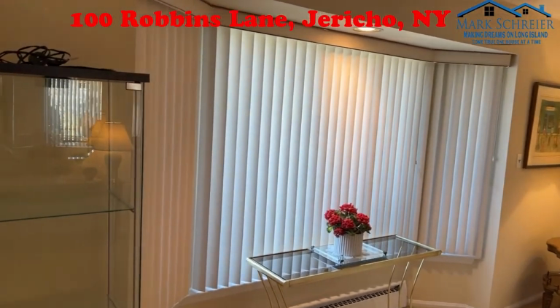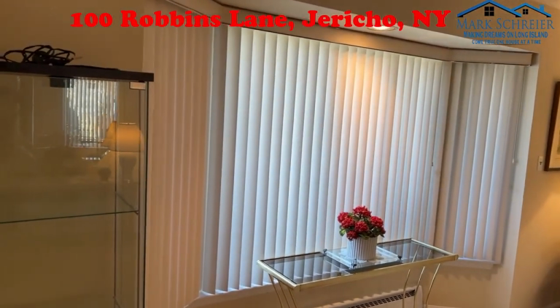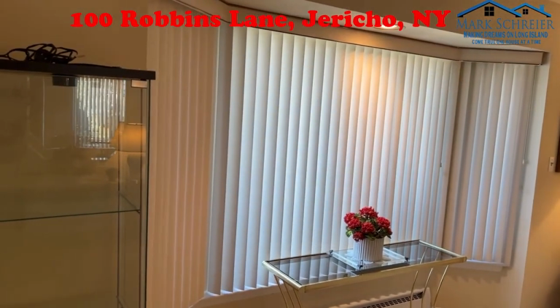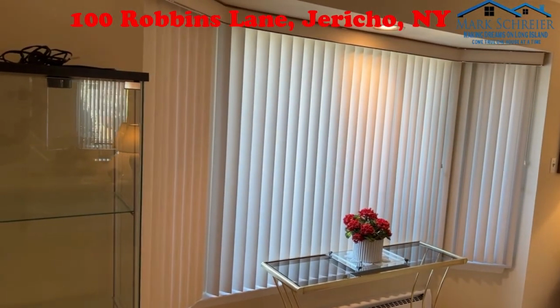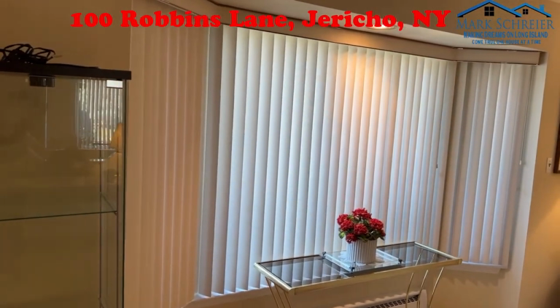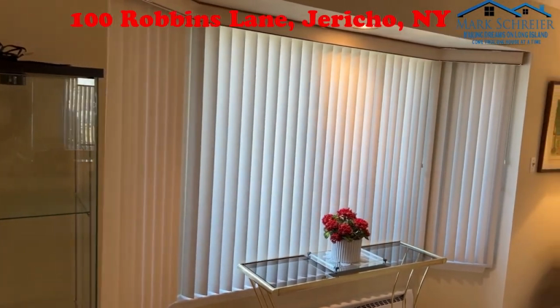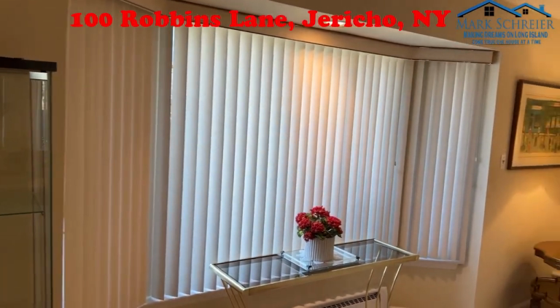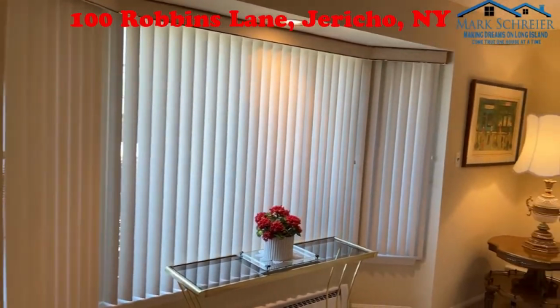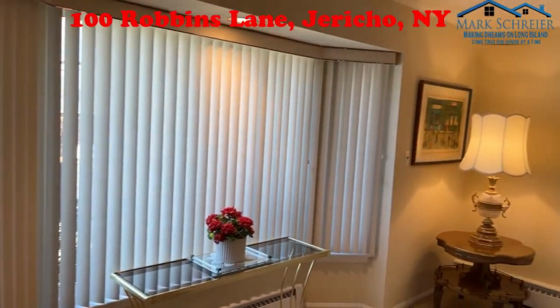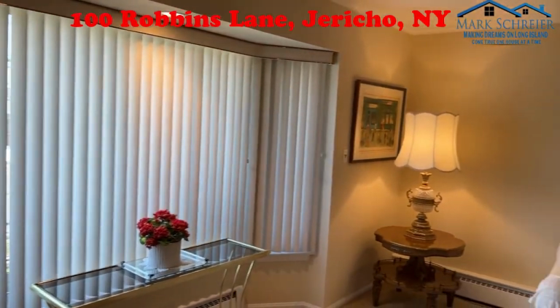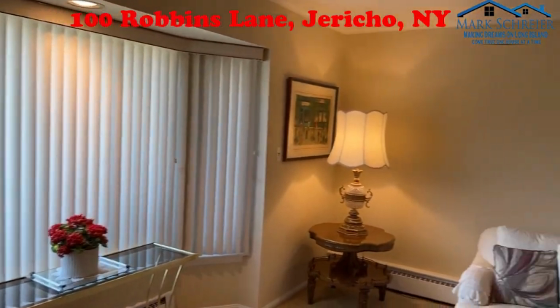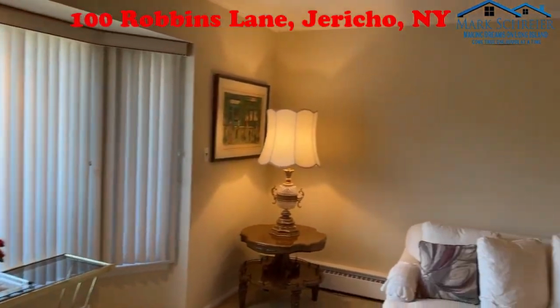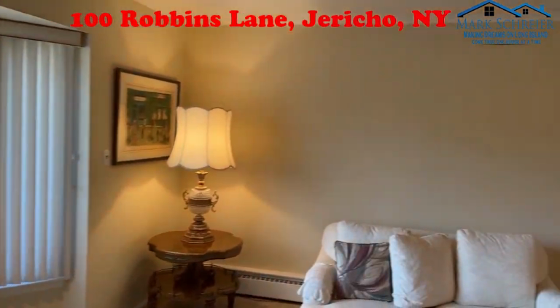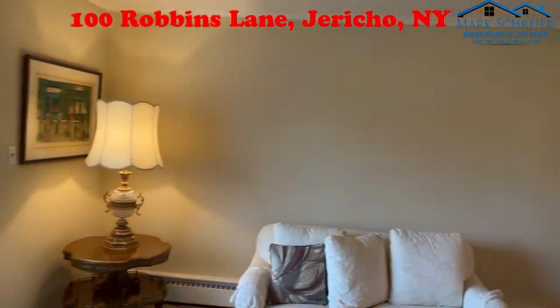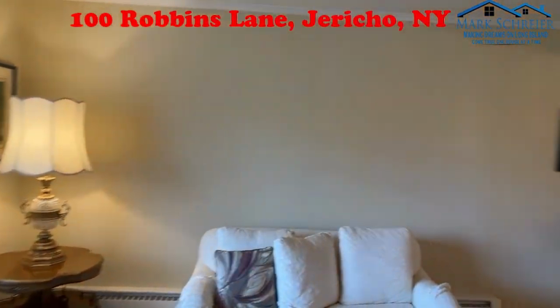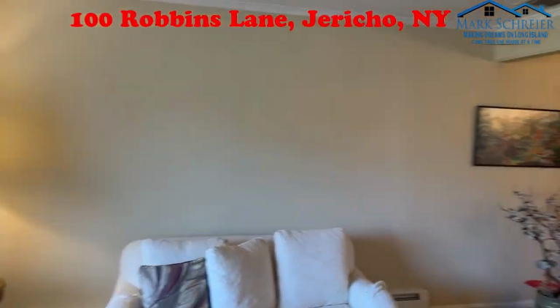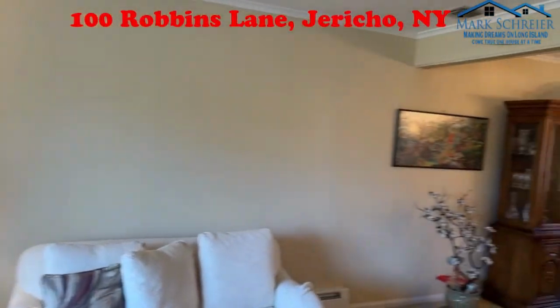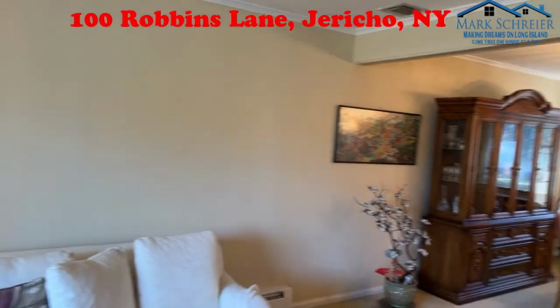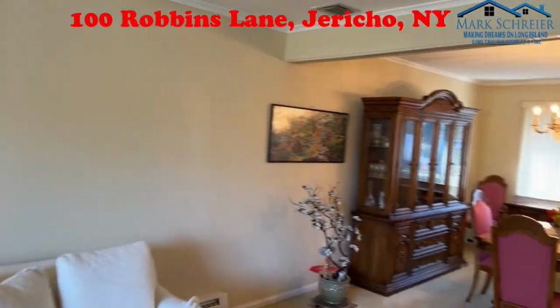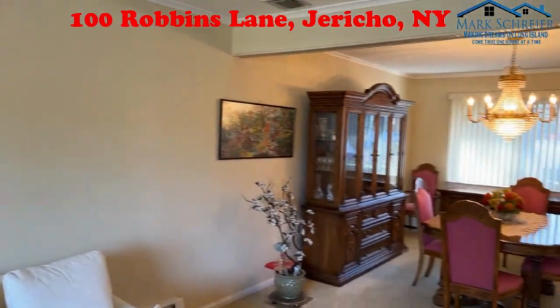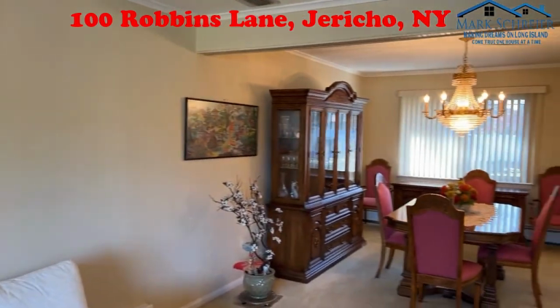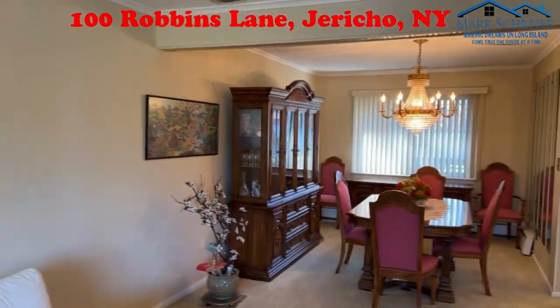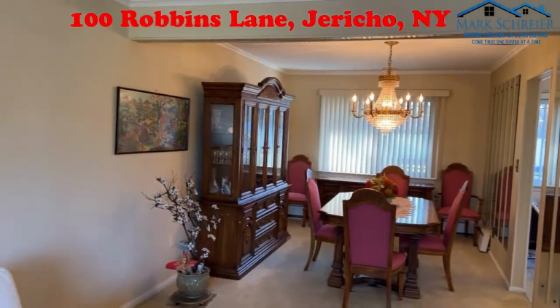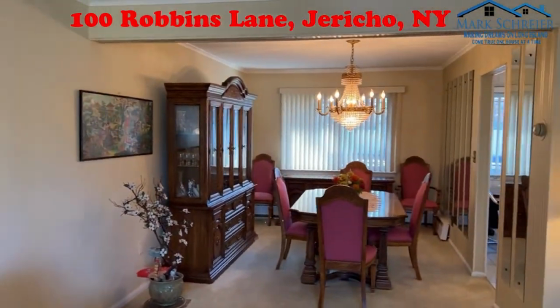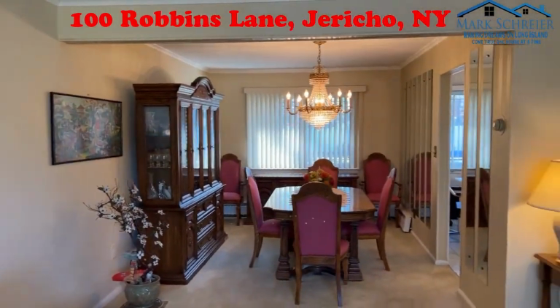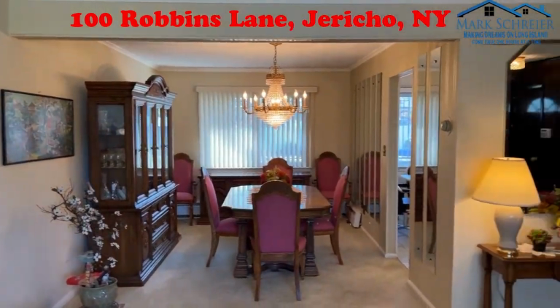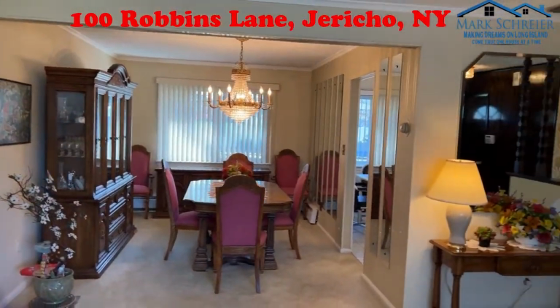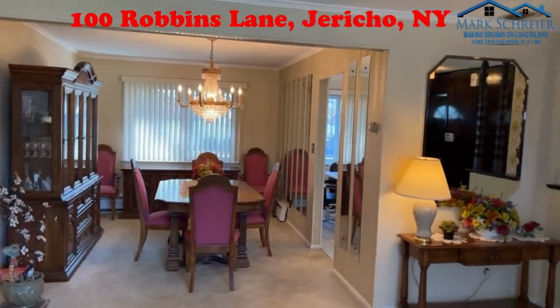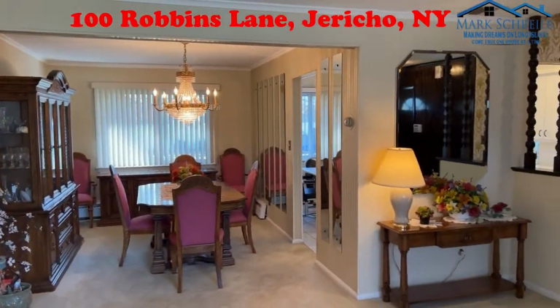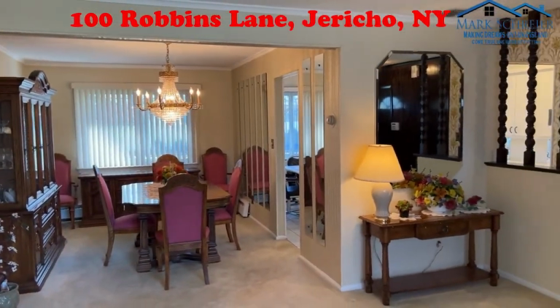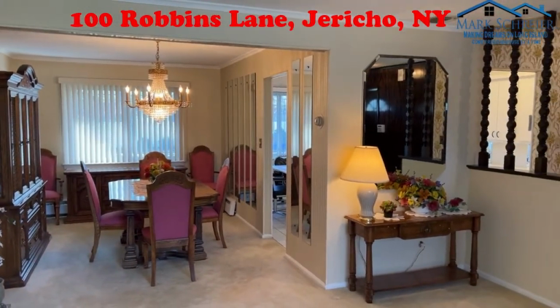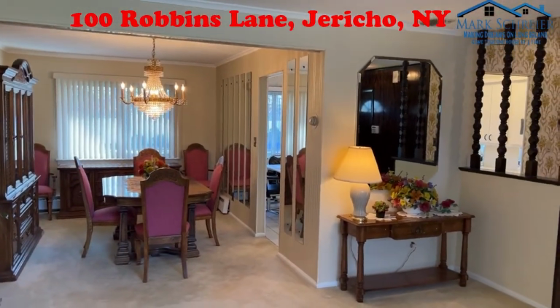We also have double insulated windows throughout the property, a full dining room, as well as an Eden kitchen.